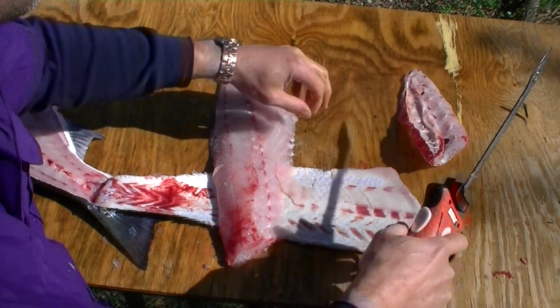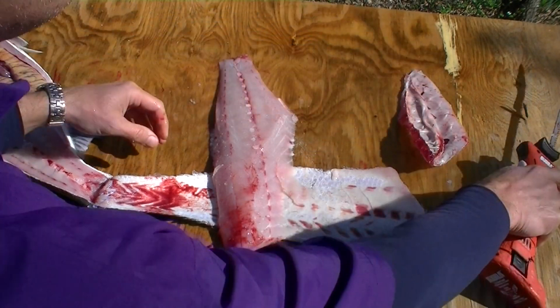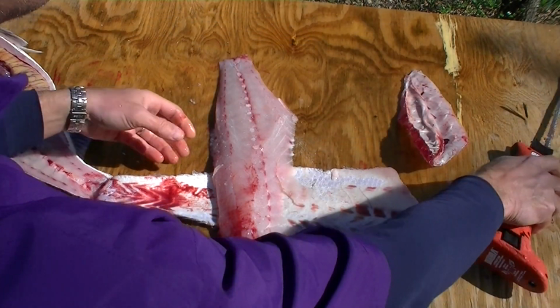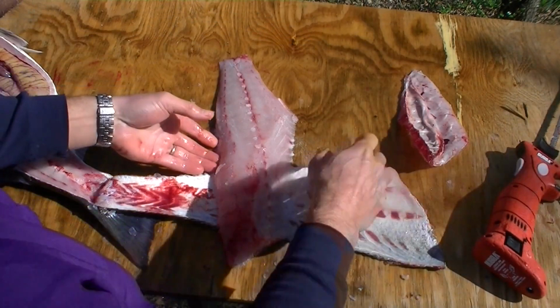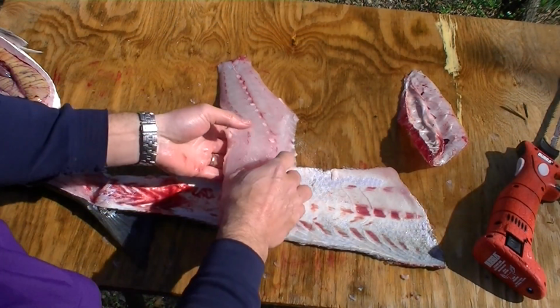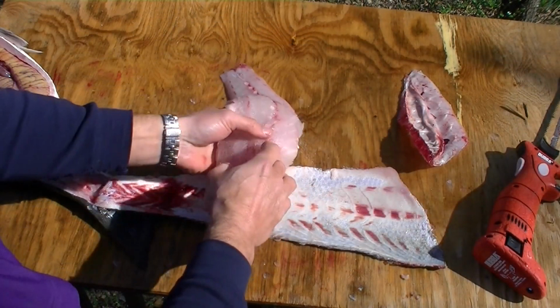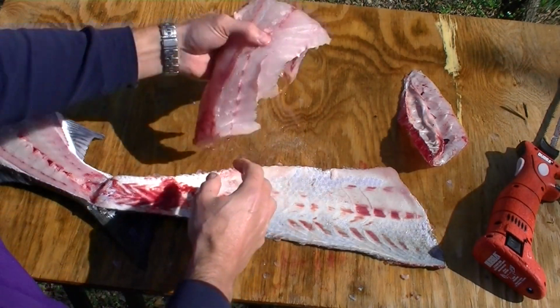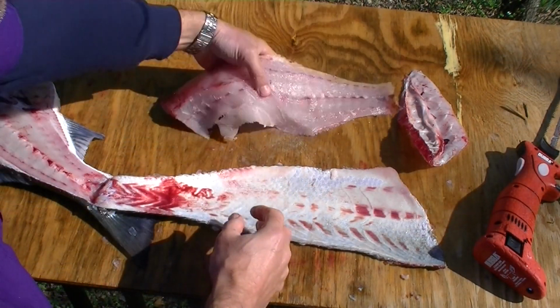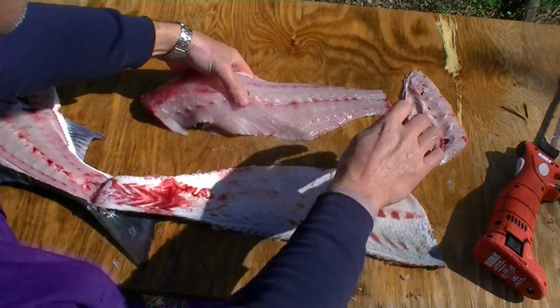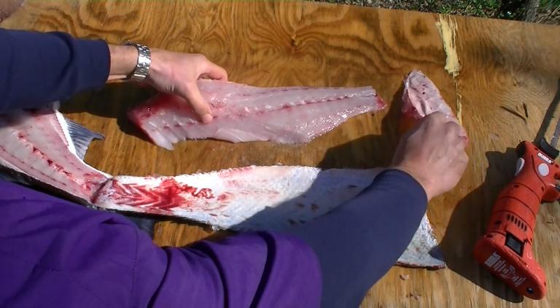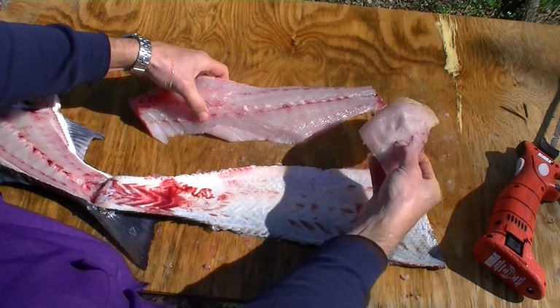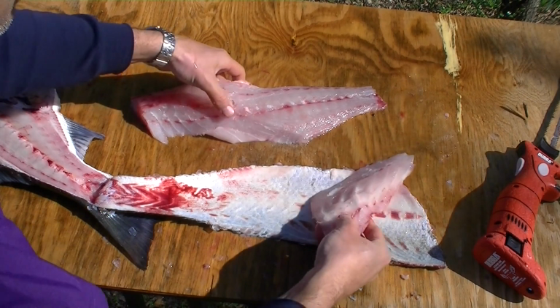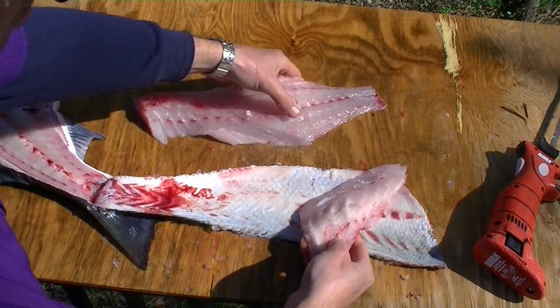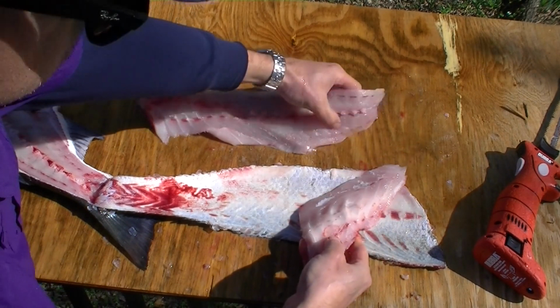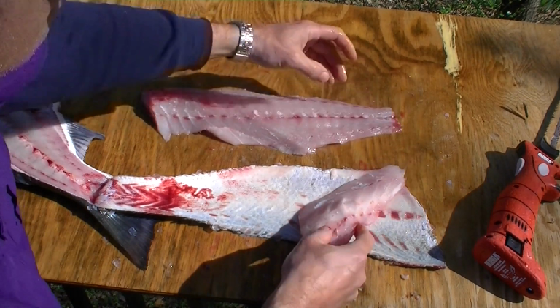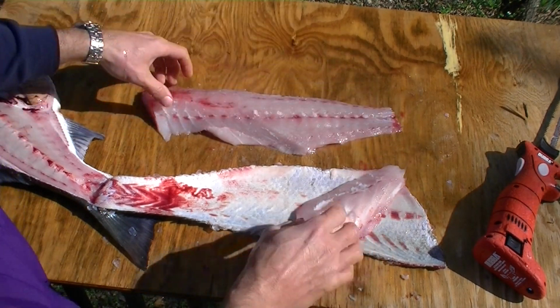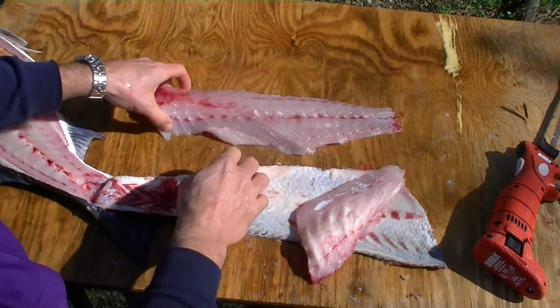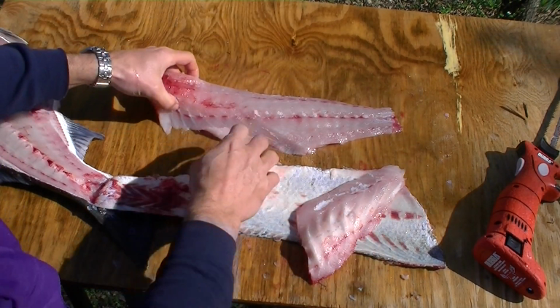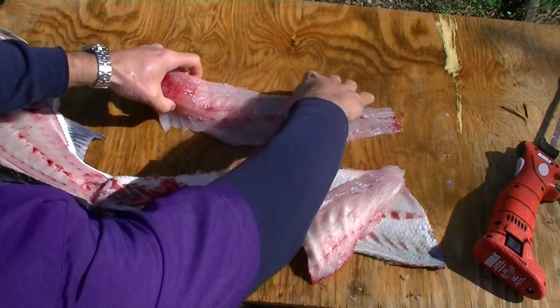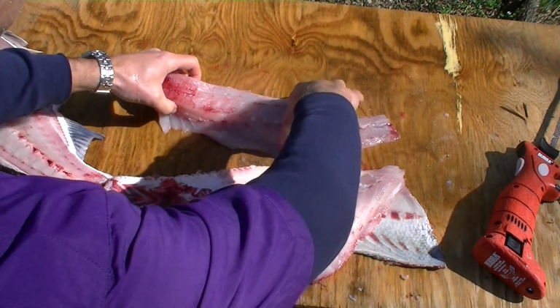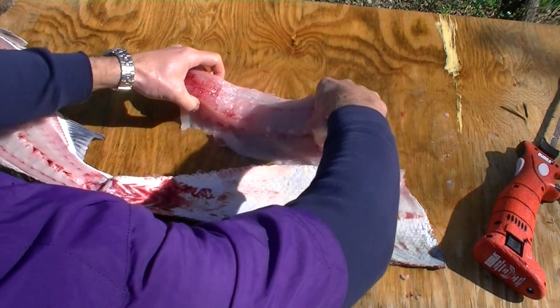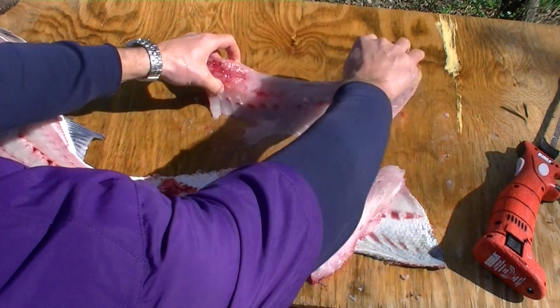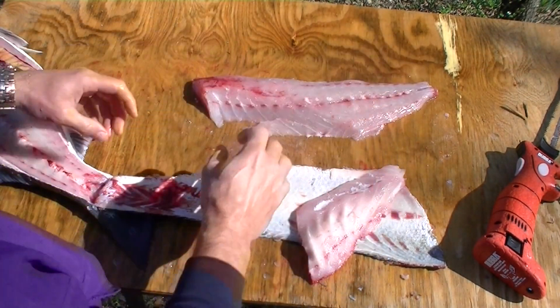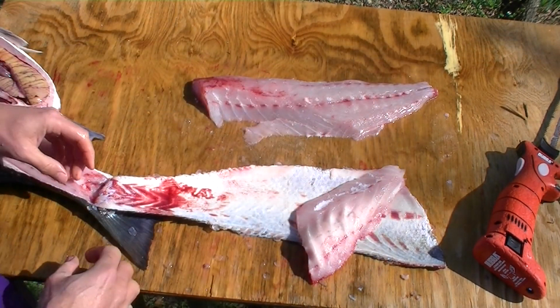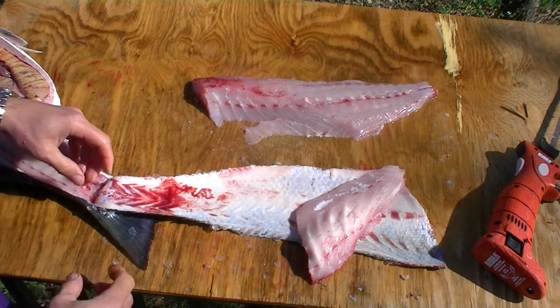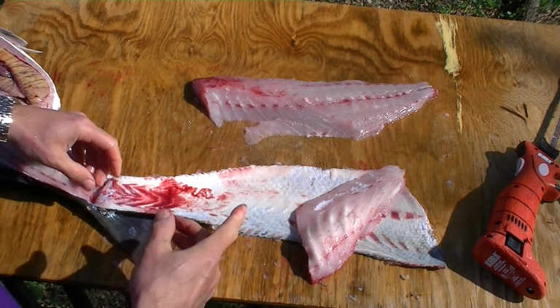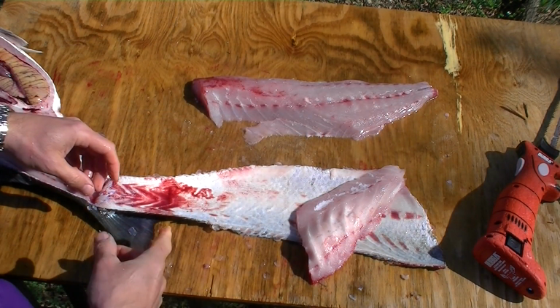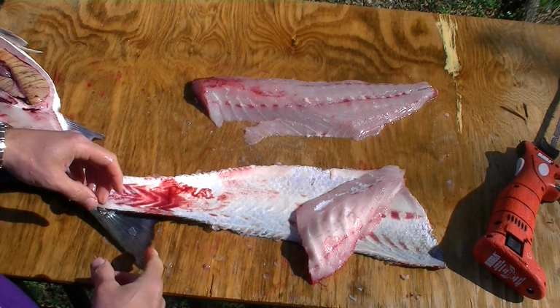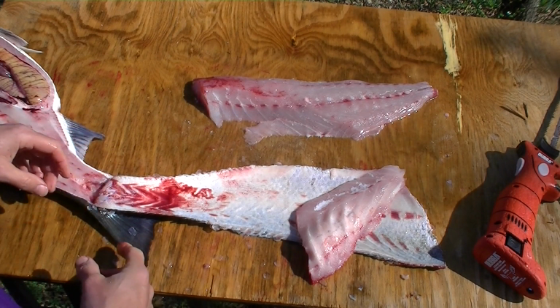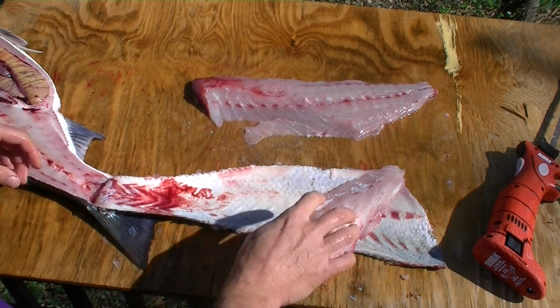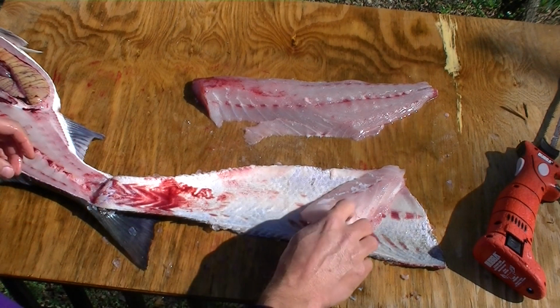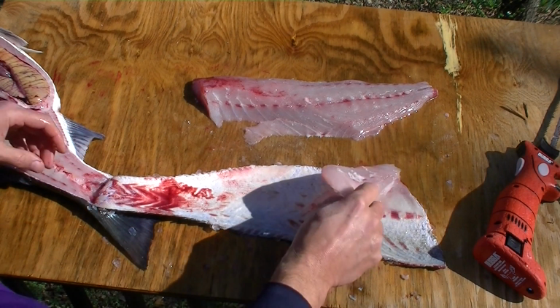The ribs came out rather nicely. There is a little bit of meat wasted on there, but with practice I think I'm going to improve that very quickly.